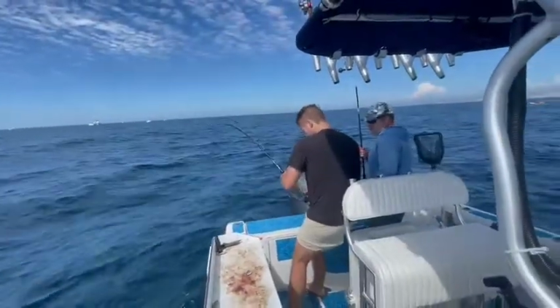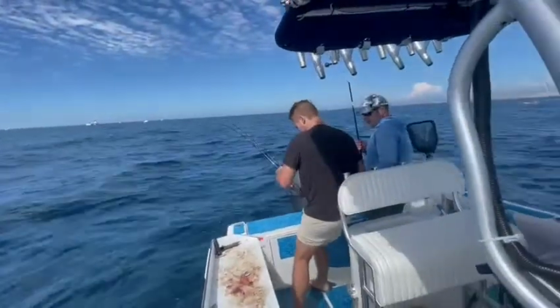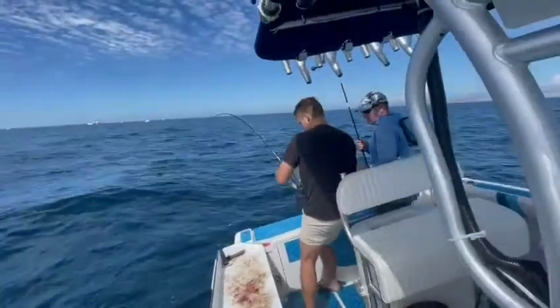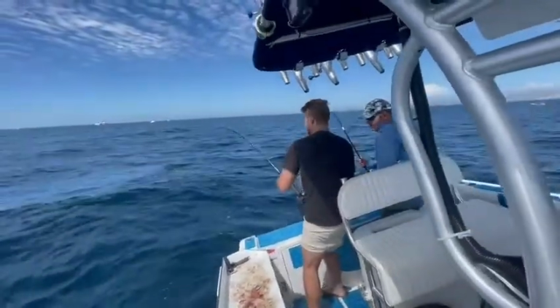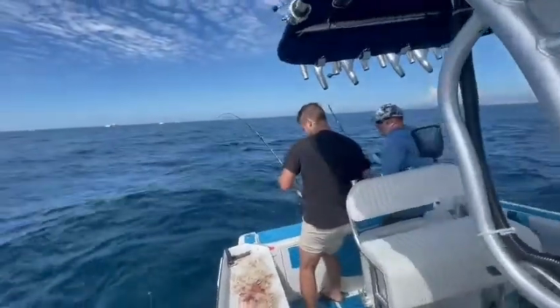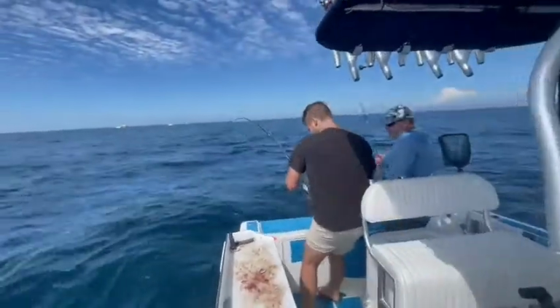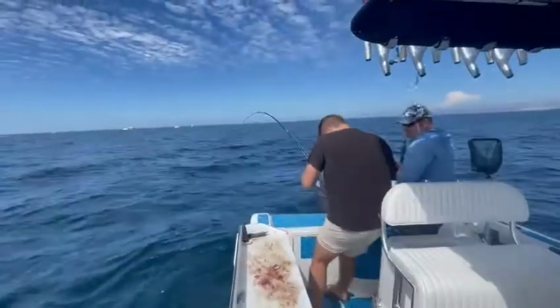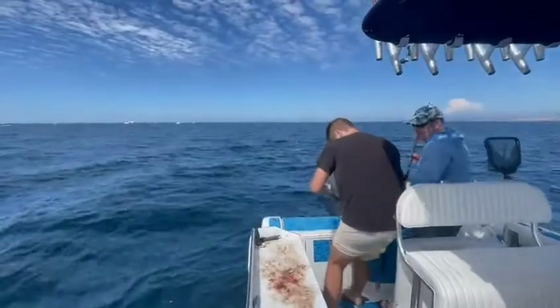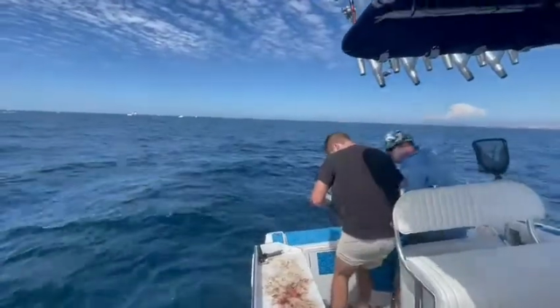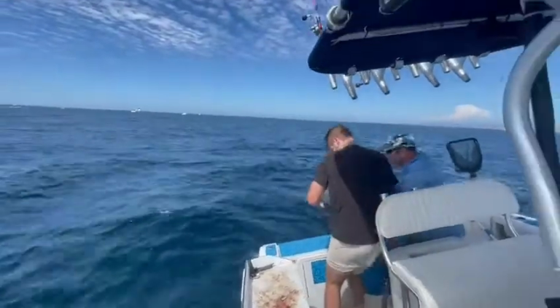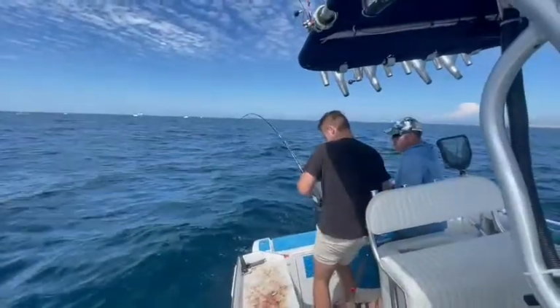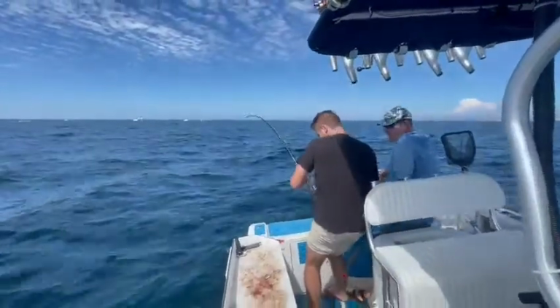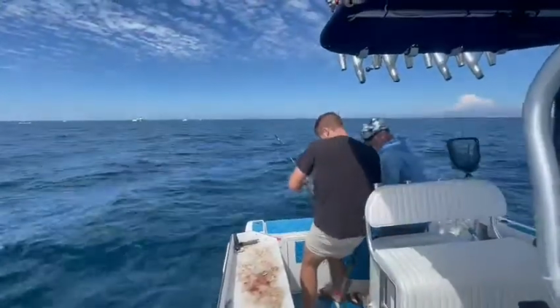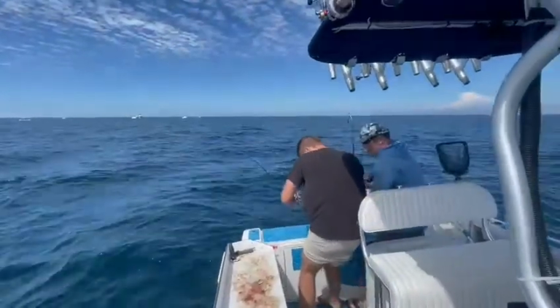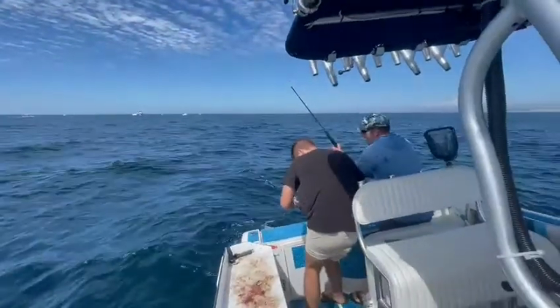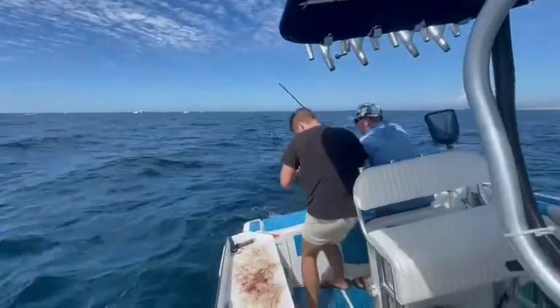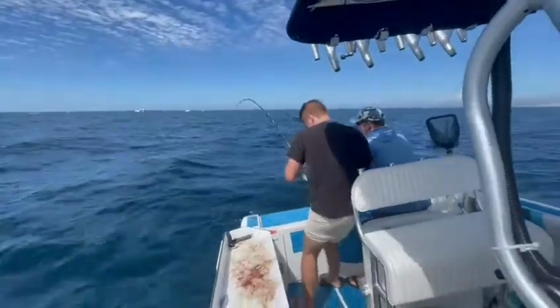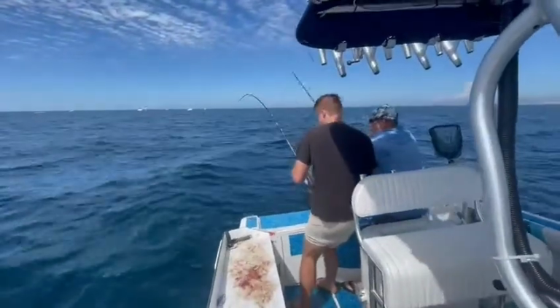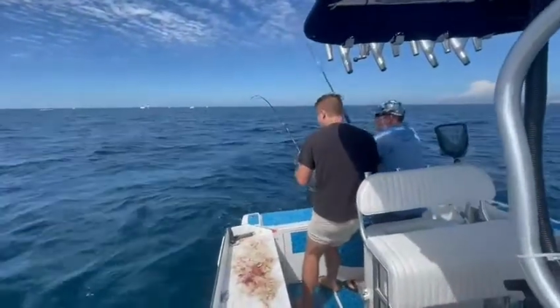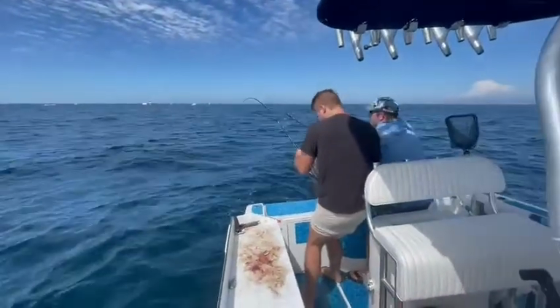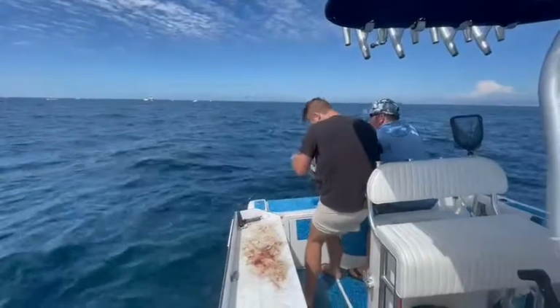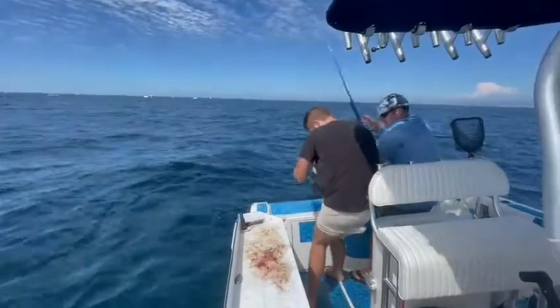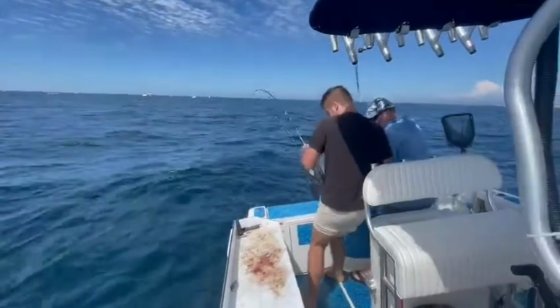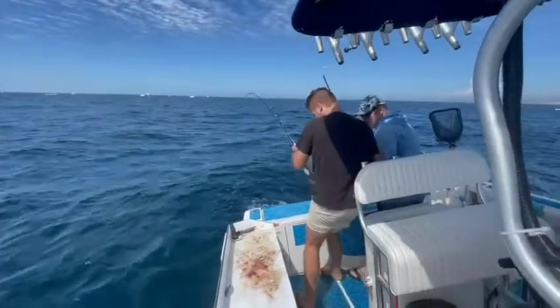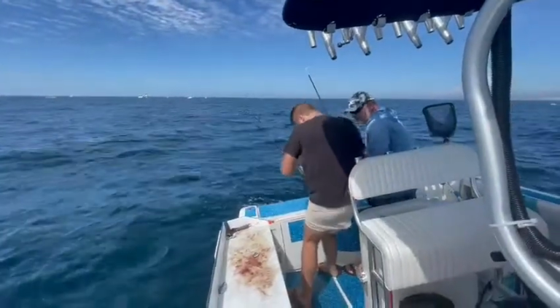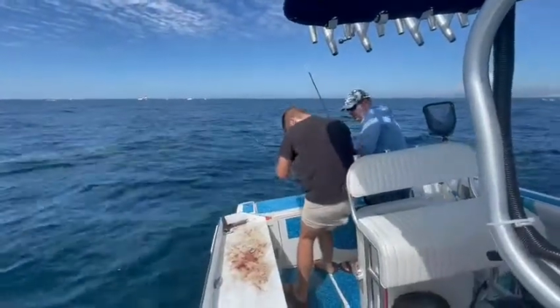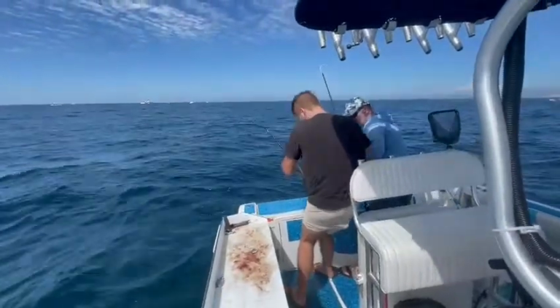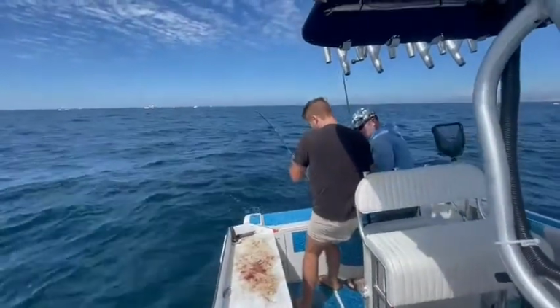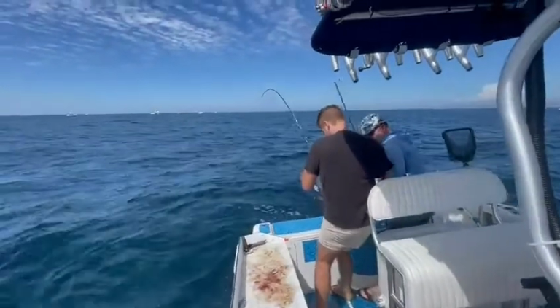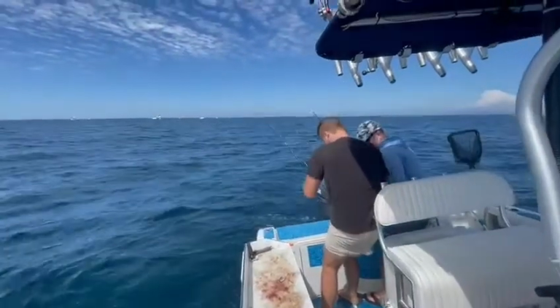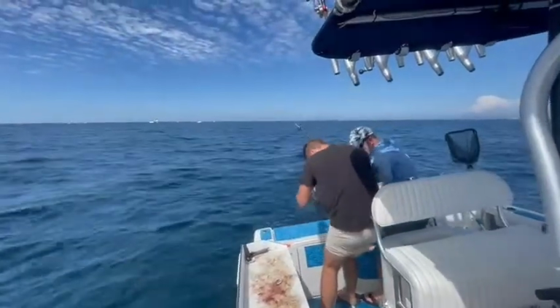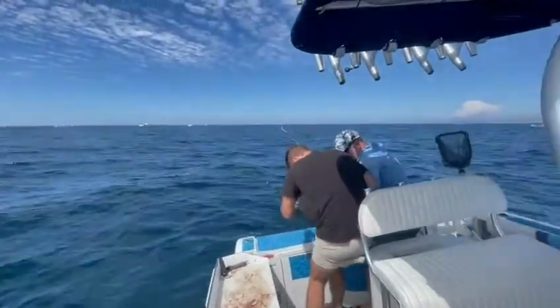Pump it. Does he need to pump it or no? Yeah, he's gotta. Pump down, pump up, wind down, pump up, slow up, wind down. You got a second gear here.